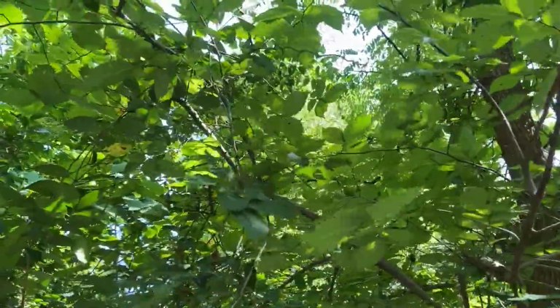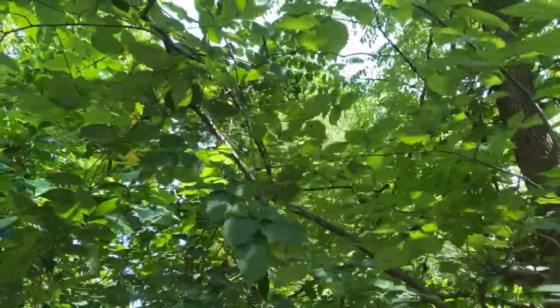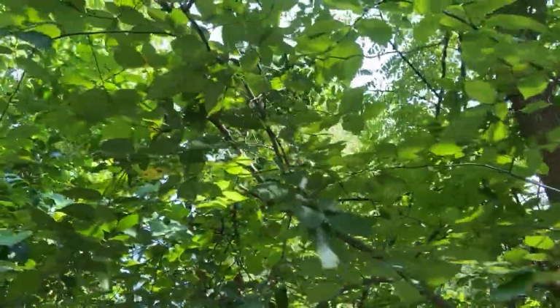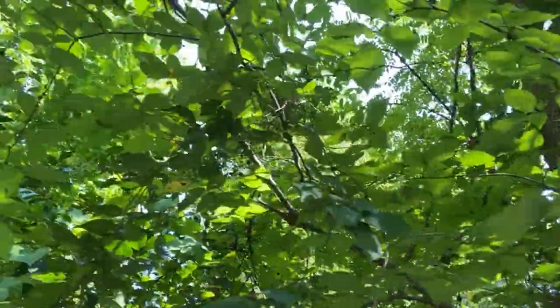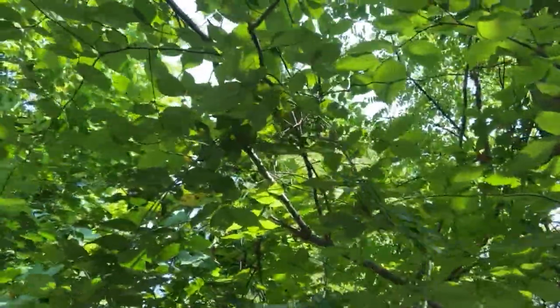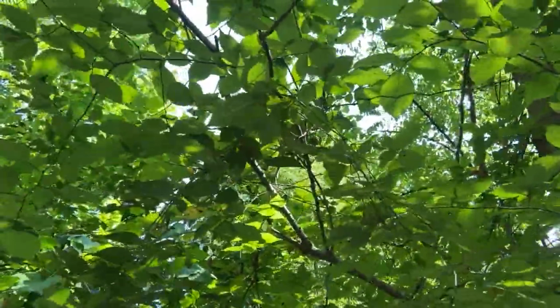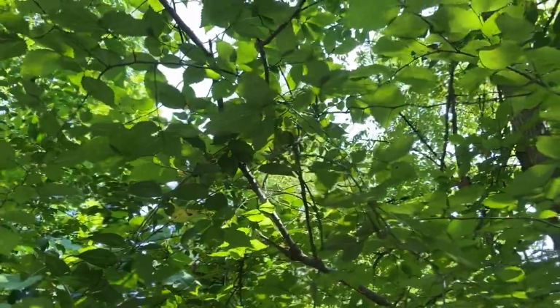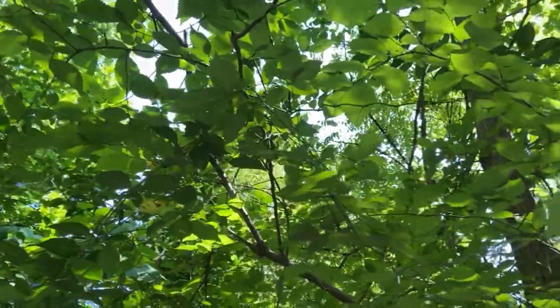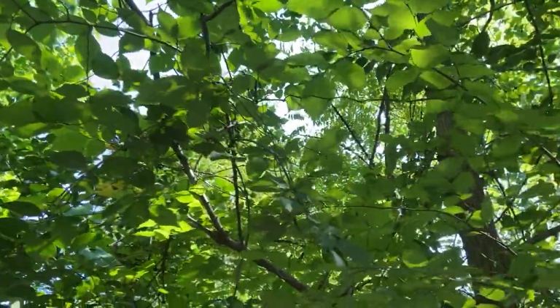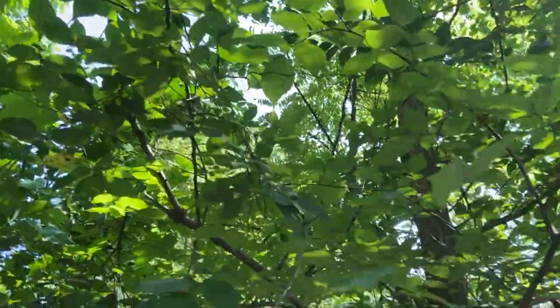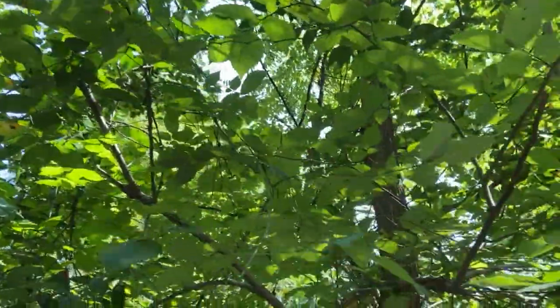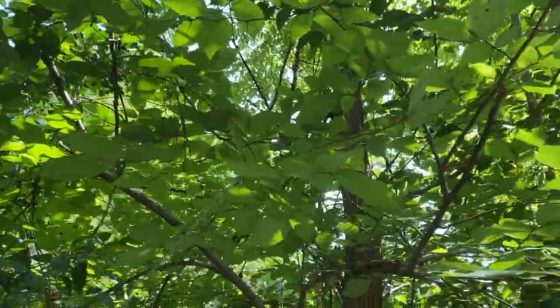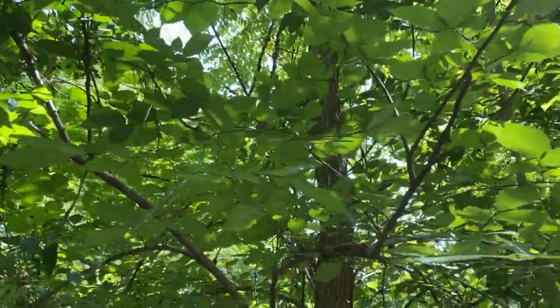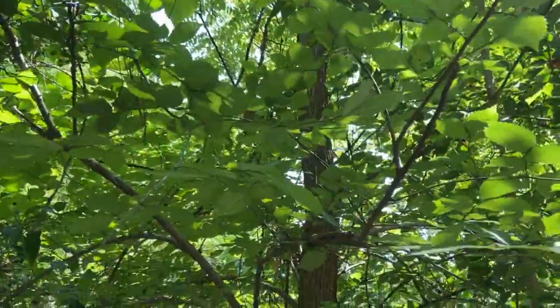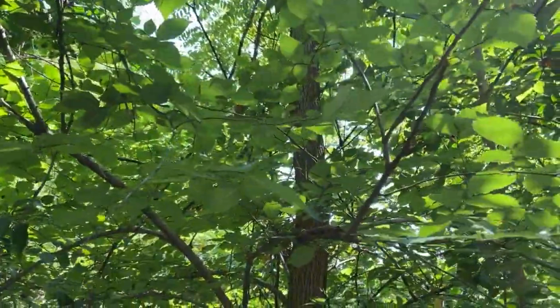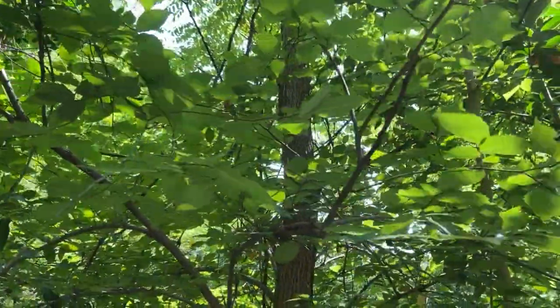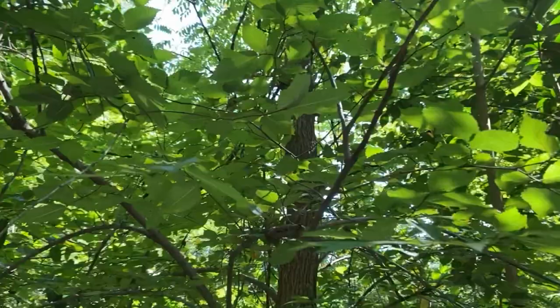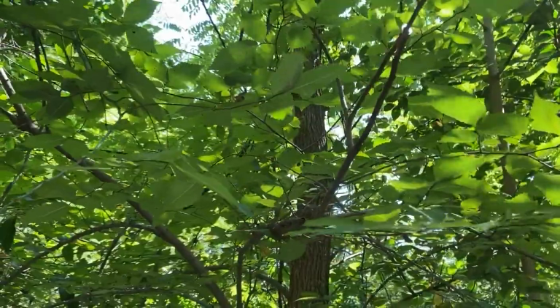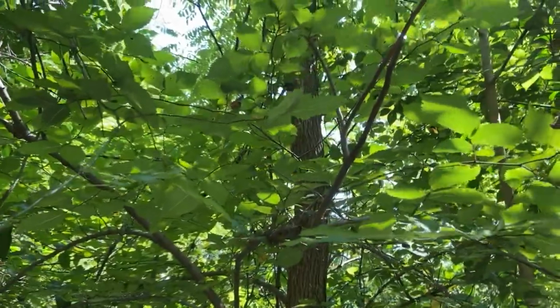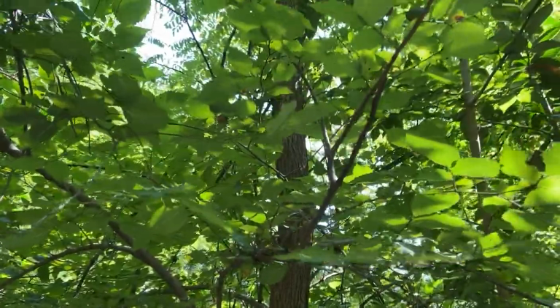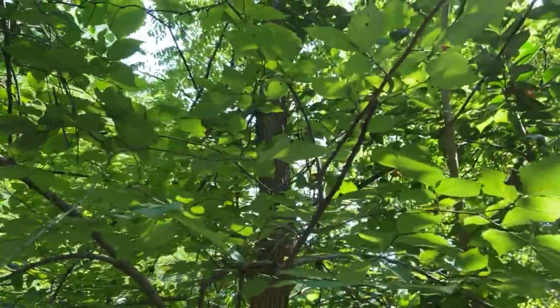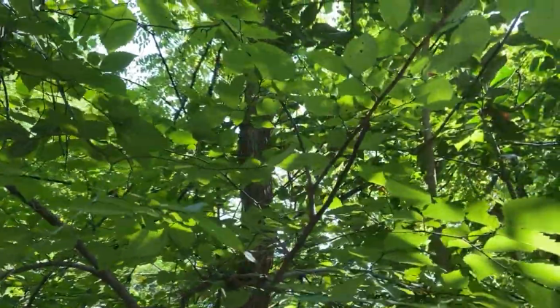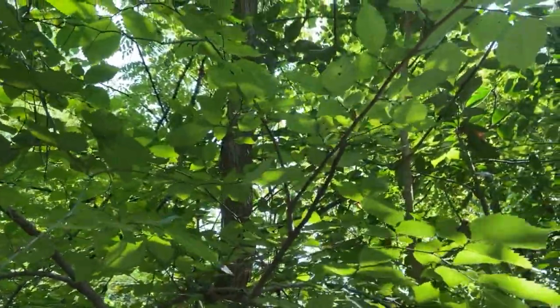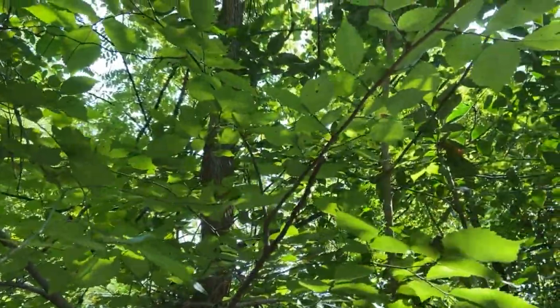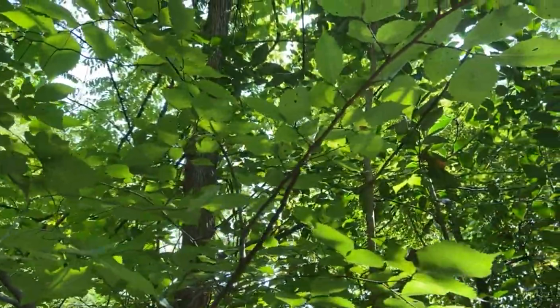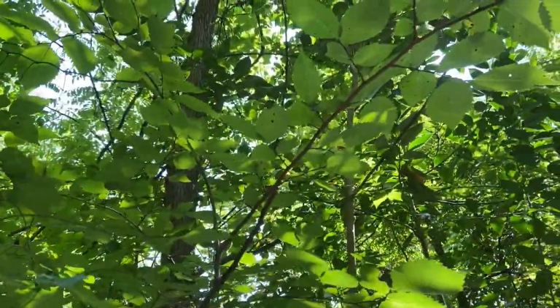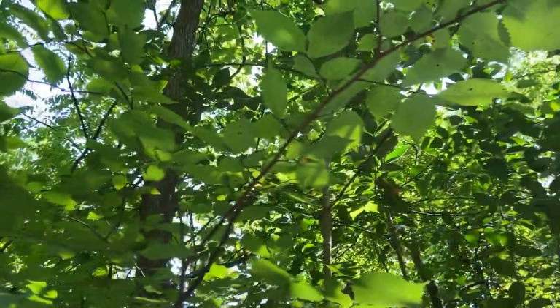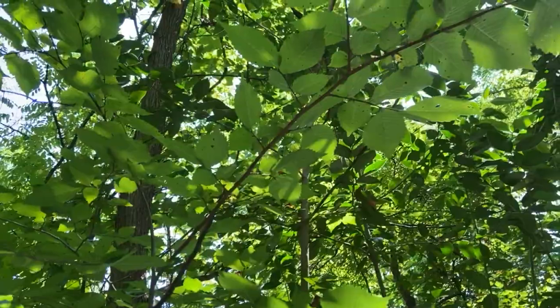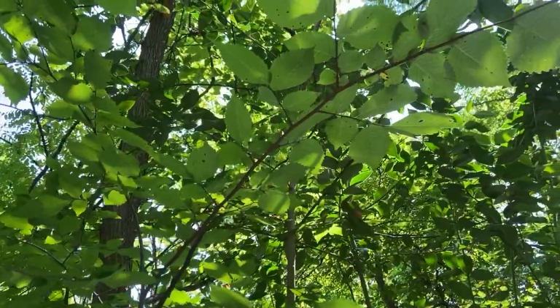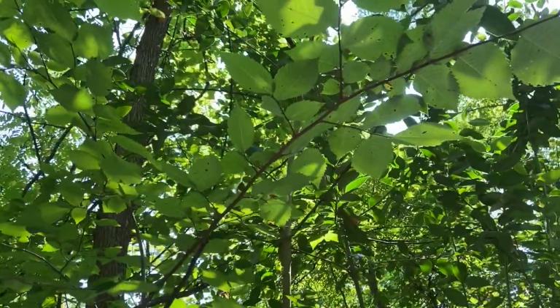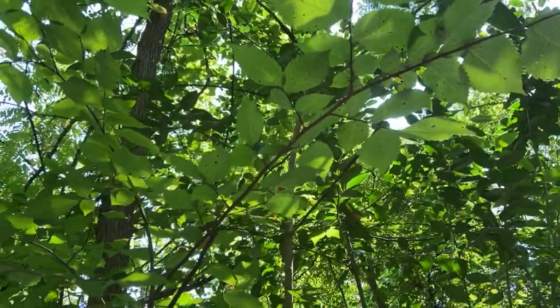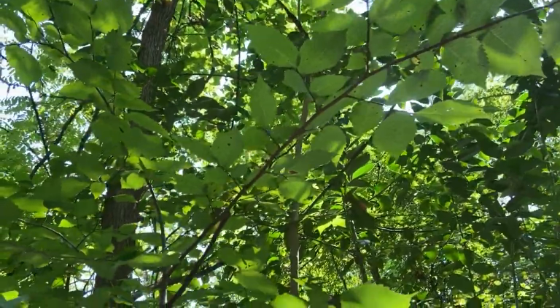The wood of this tree is used for furniture and paneling. This tree is also planted as a street tree, especially up north, but it has been decimated by Dutch elm disease — that introduced pathogen we talked about with slippery elm. The same disease has impacted American Elm as well.